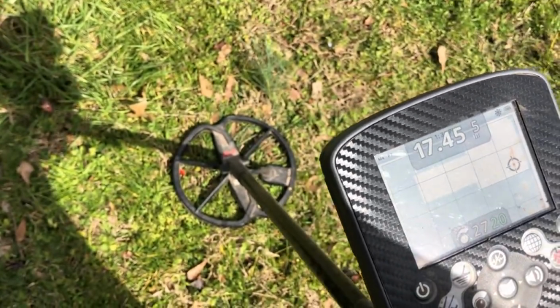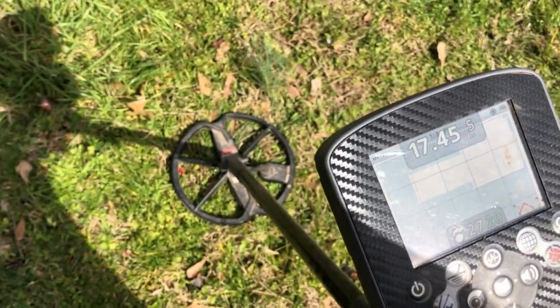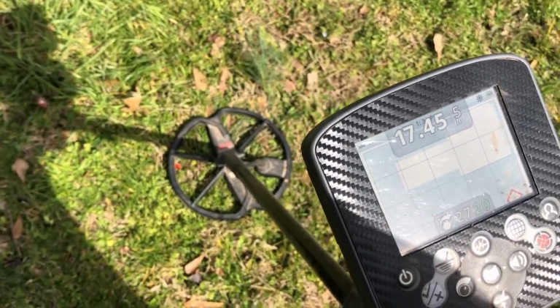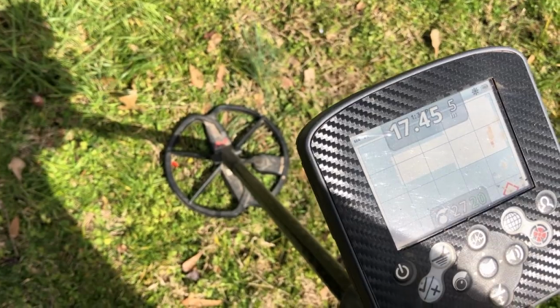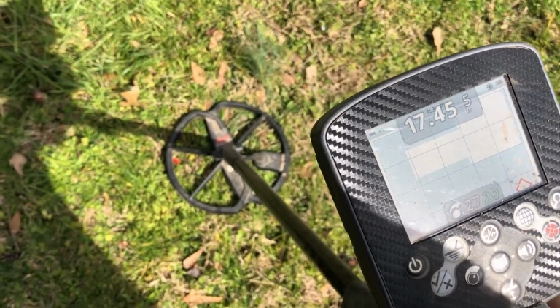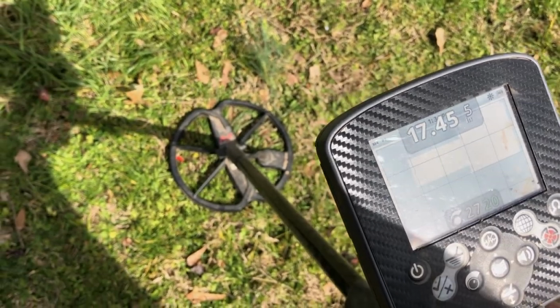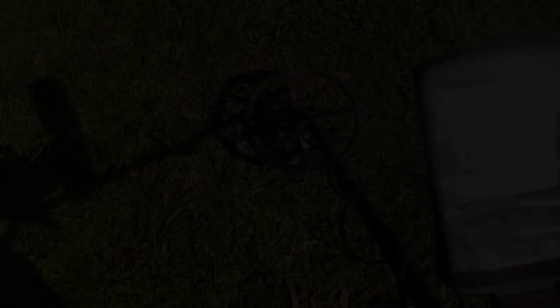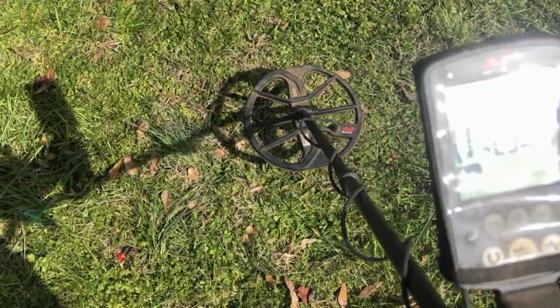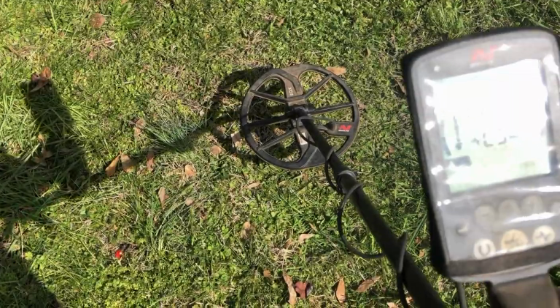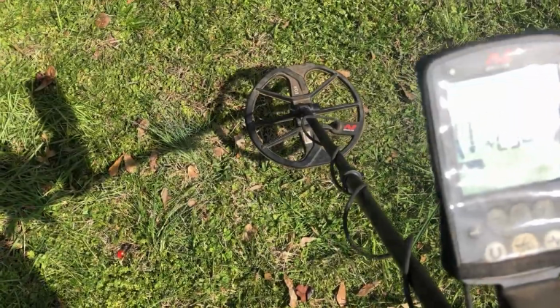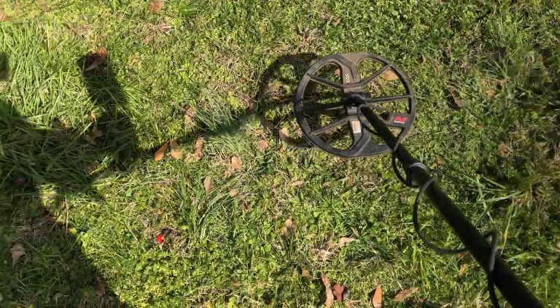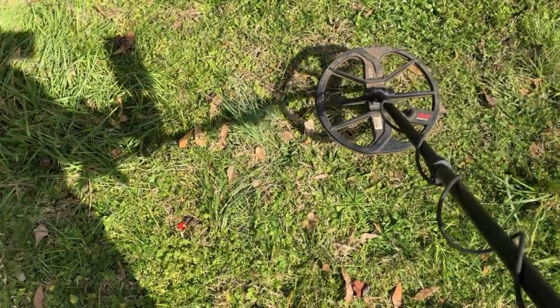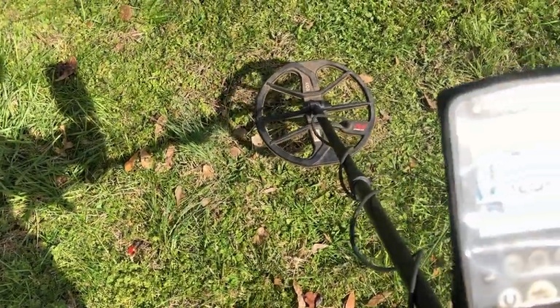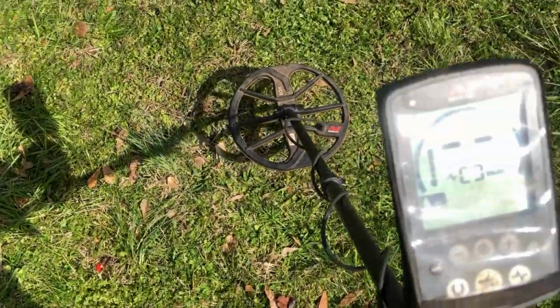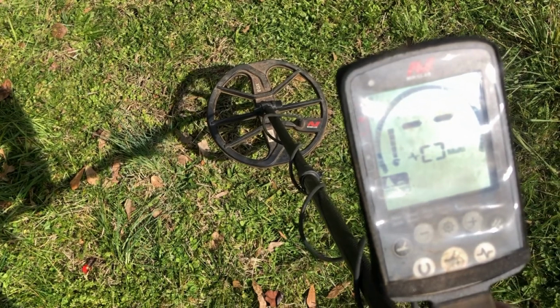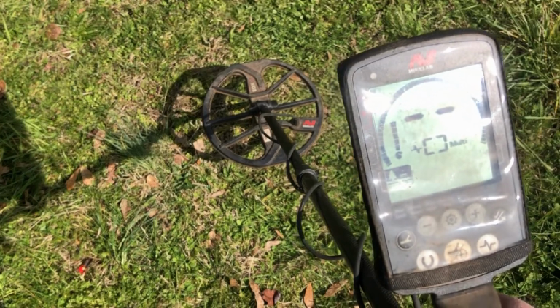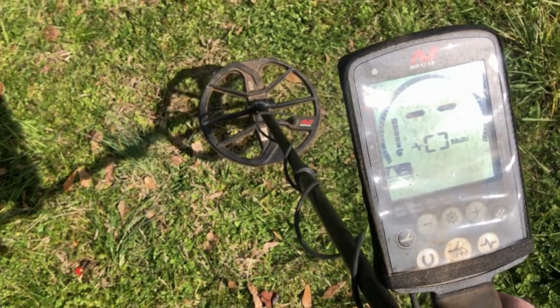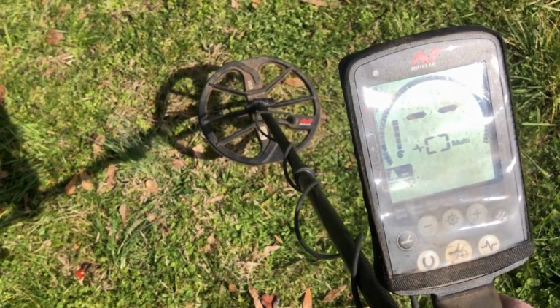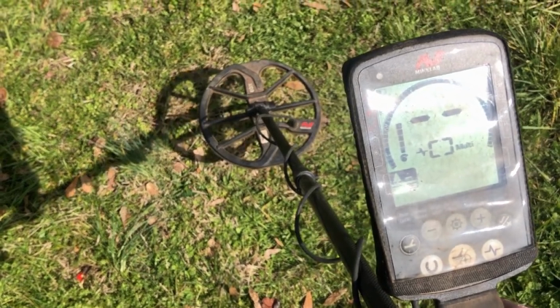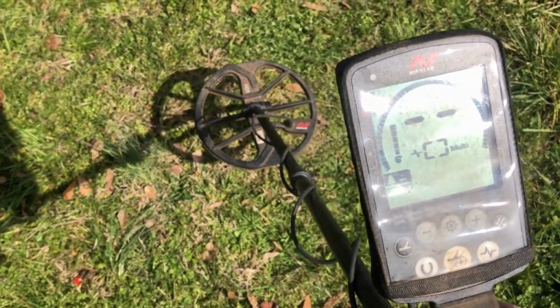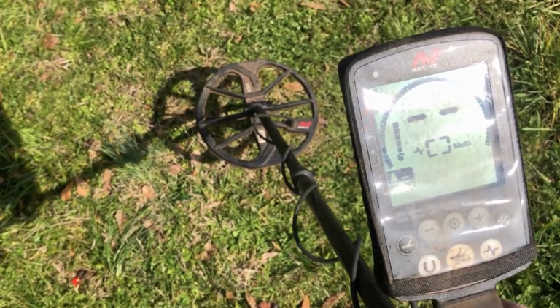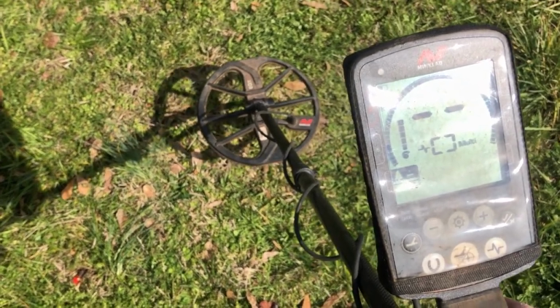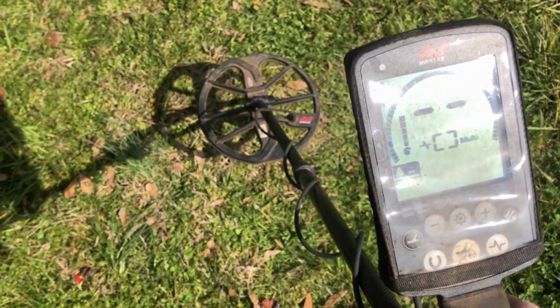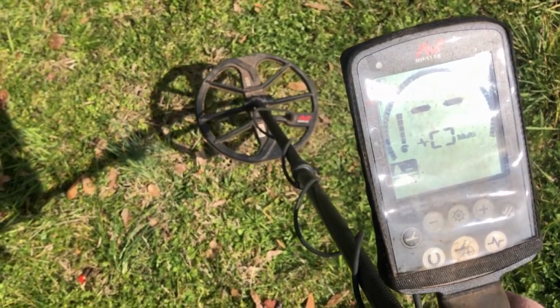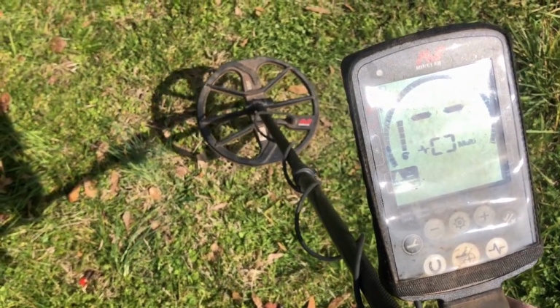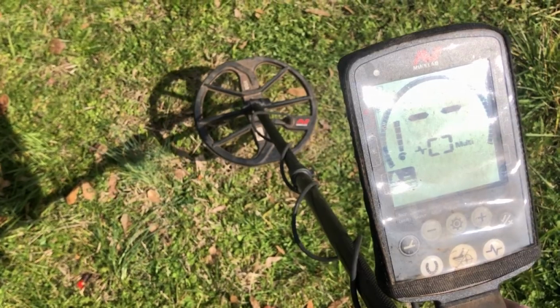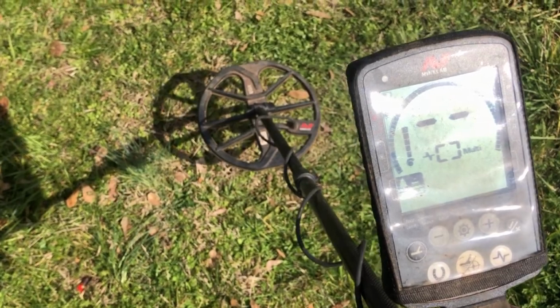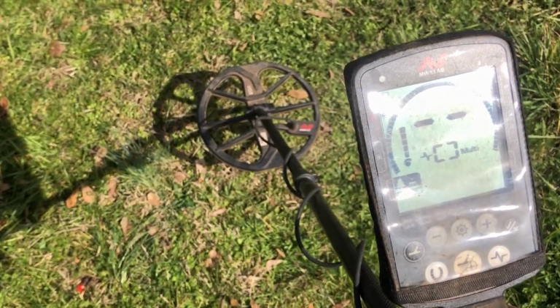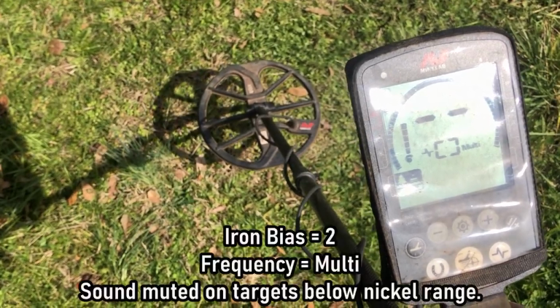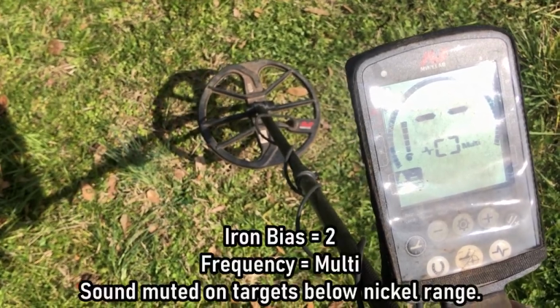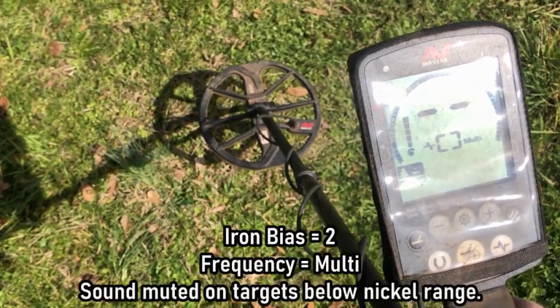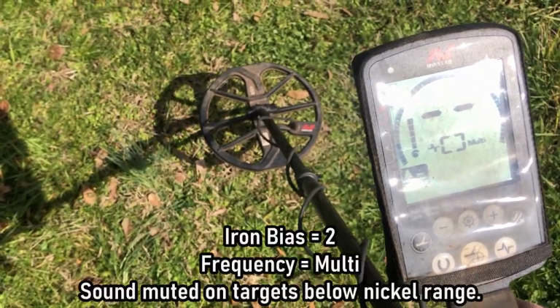Reading 17-45 at five inches. Here we are at the same target with the Equinox 800. I'm running it in Park 2, sensitivity set at 23, recovery speed set at six, and I'm accepting everything from nickels on up.